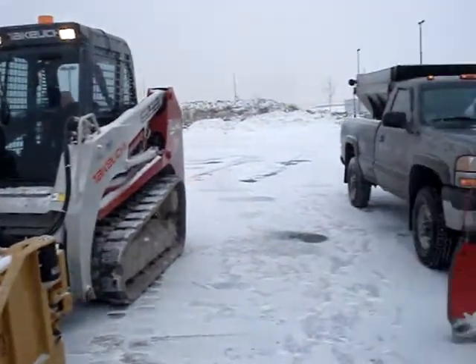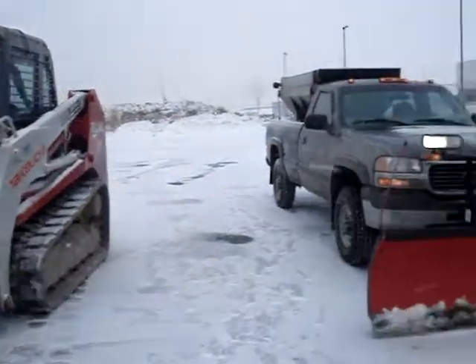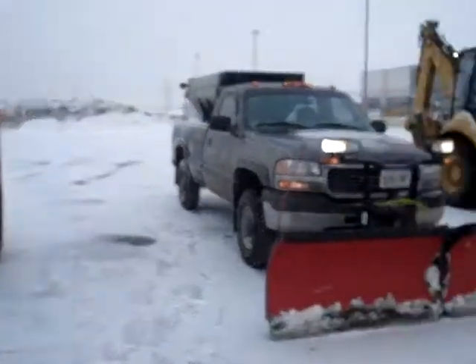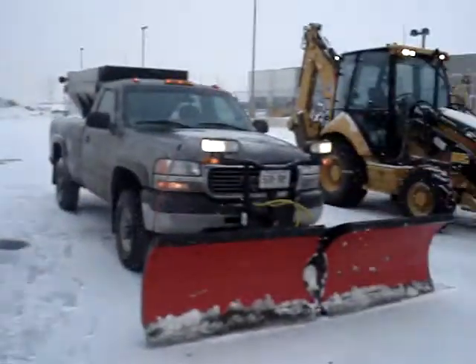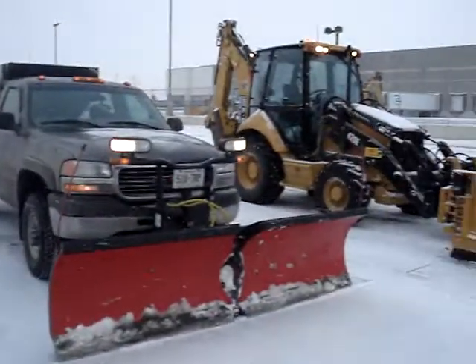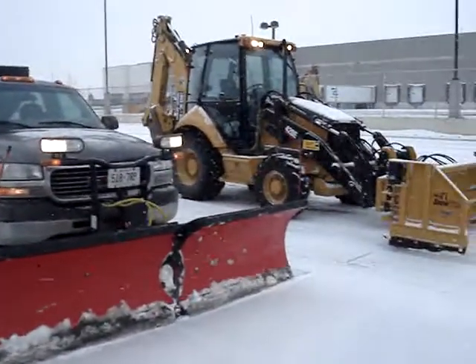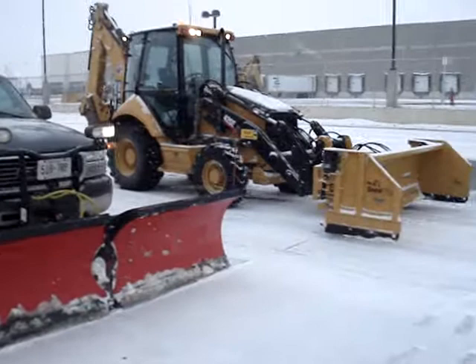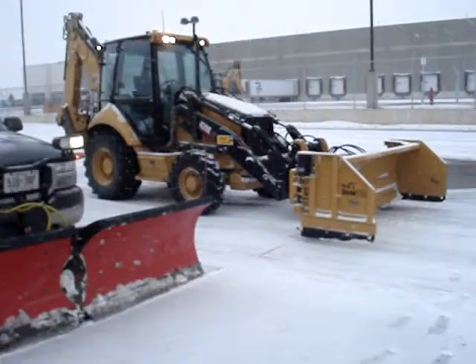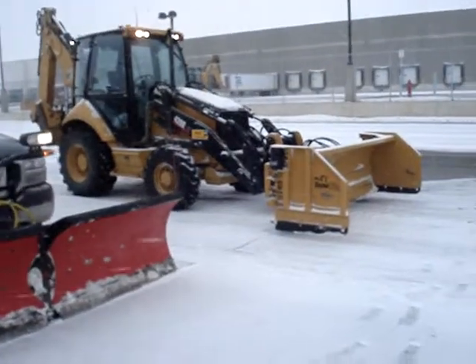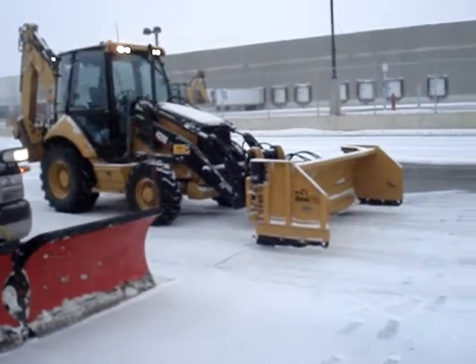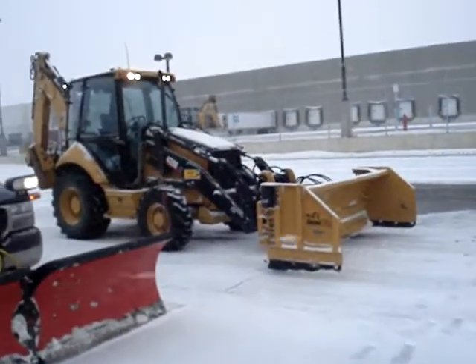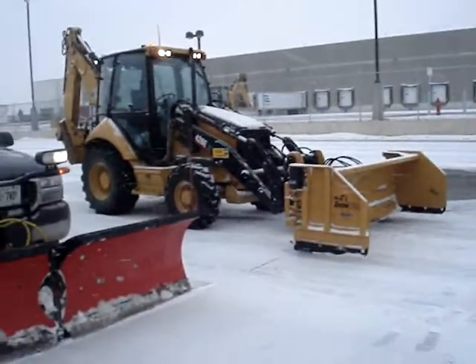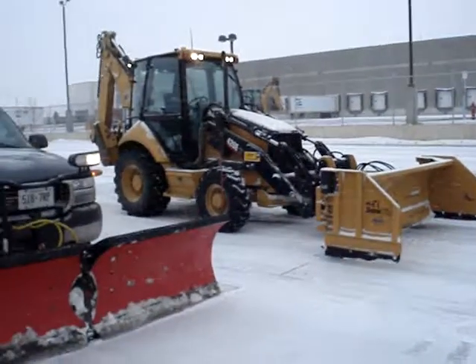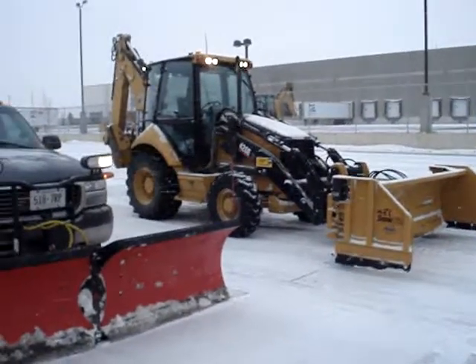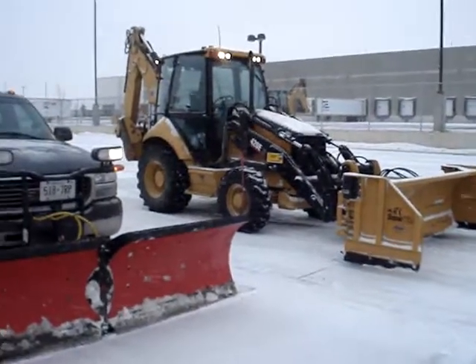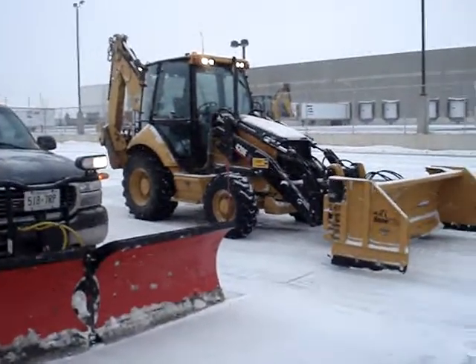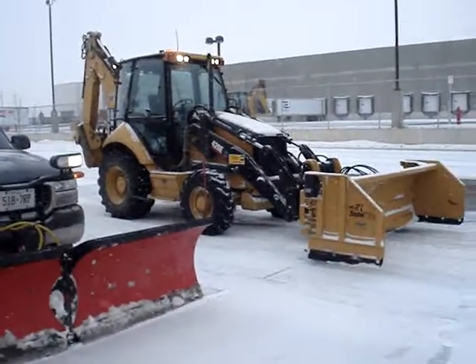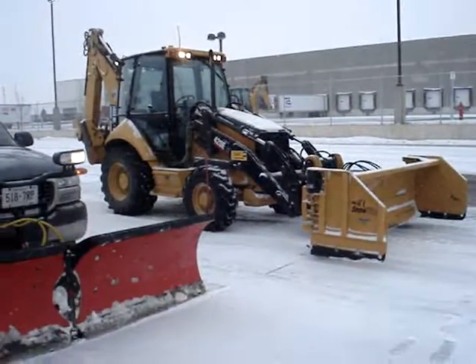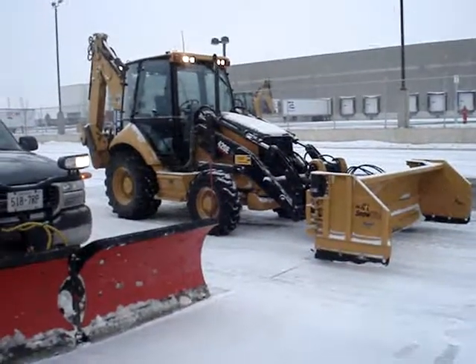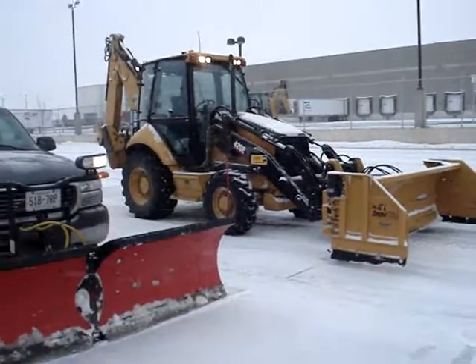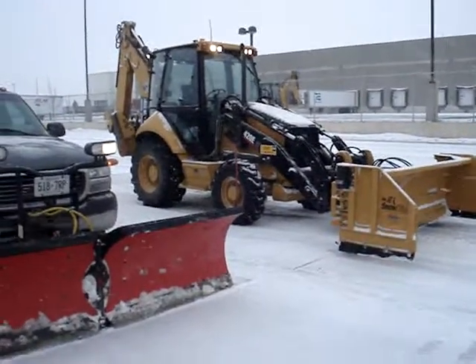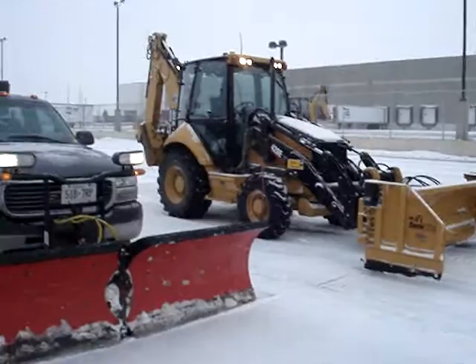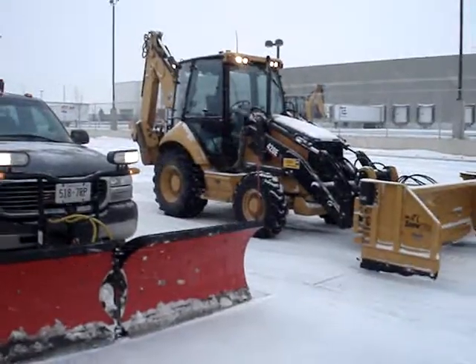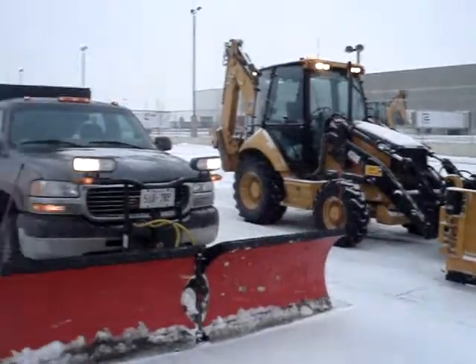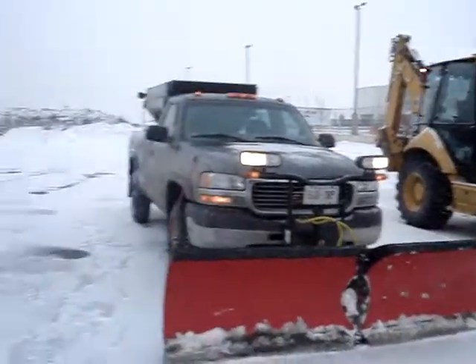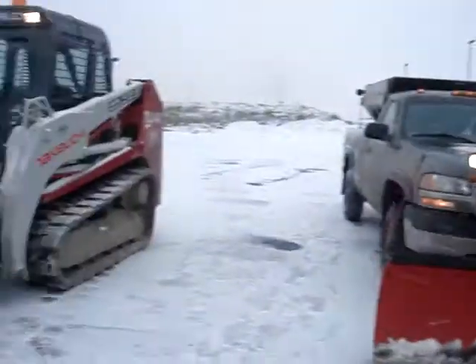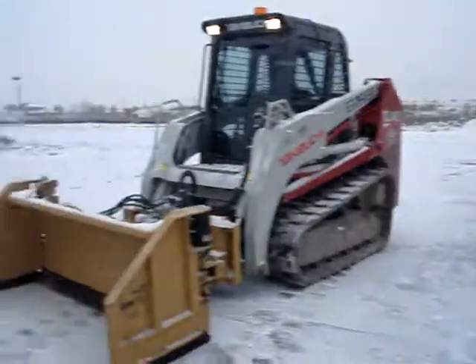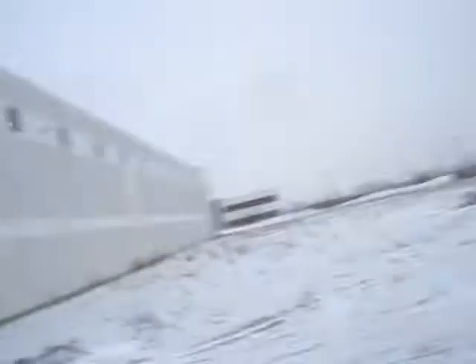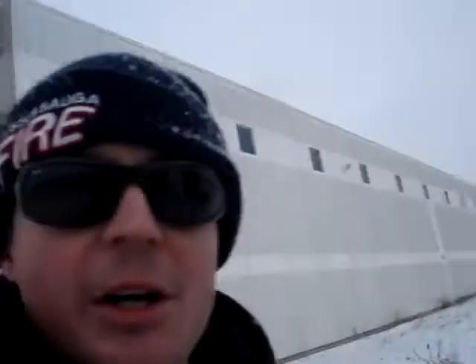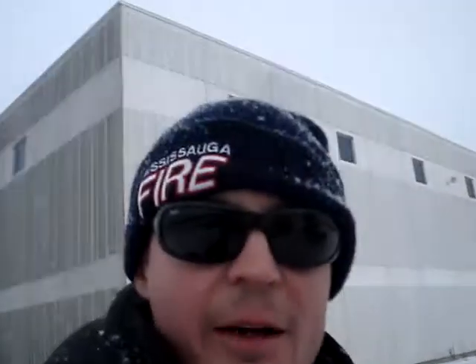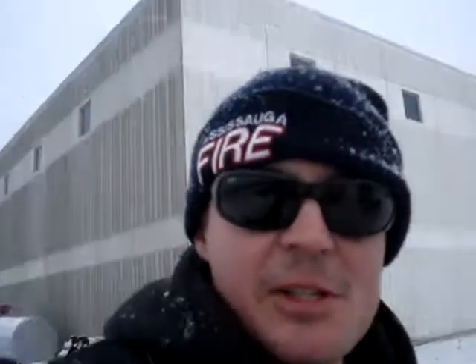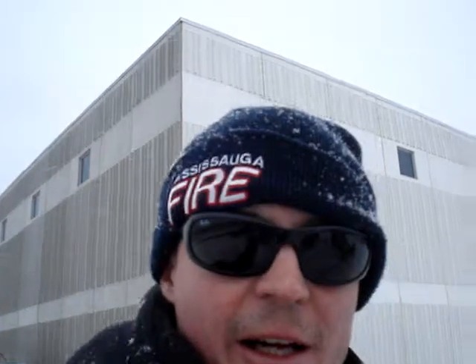So that's my fleet. Hopefully in the next couple of days I'll have a big storm and I can get some action shots with these things working. So until then, we'll see you later.